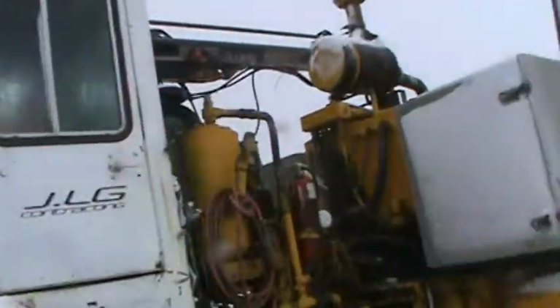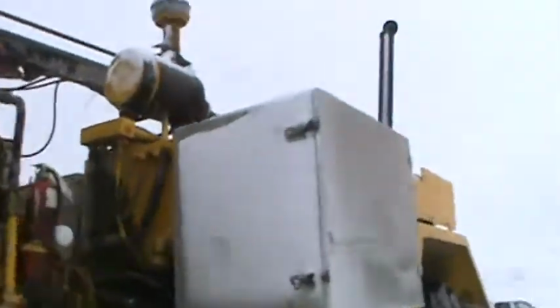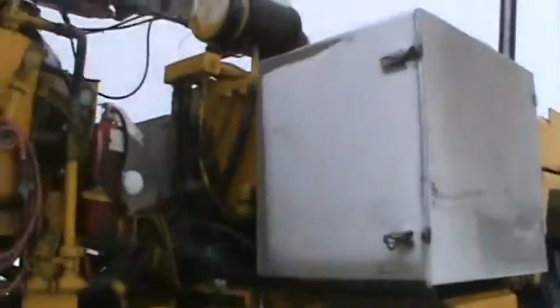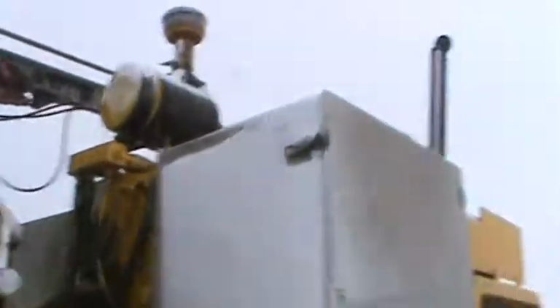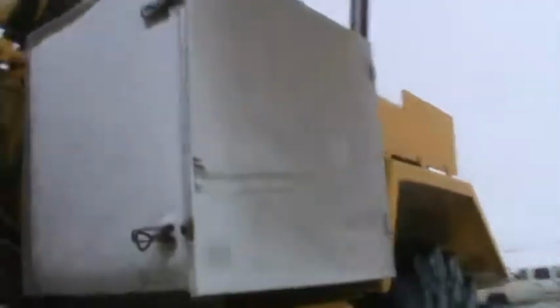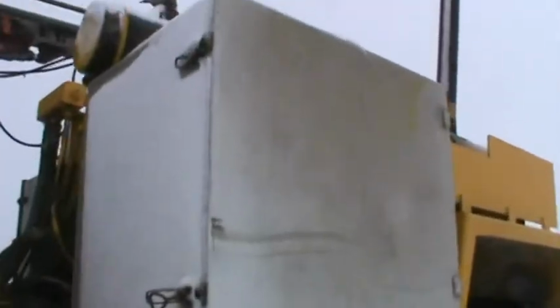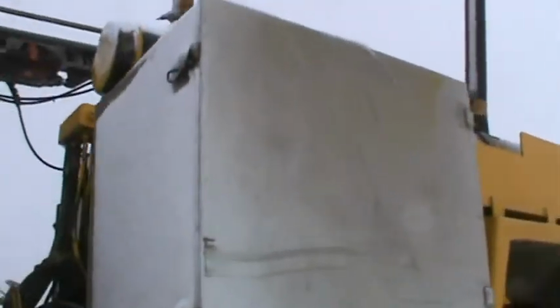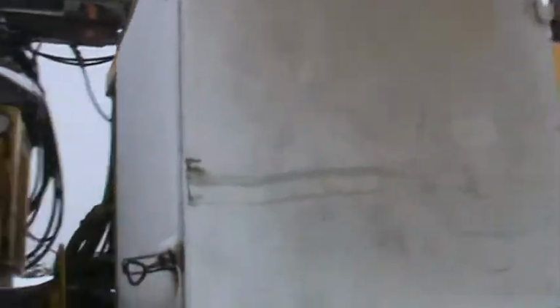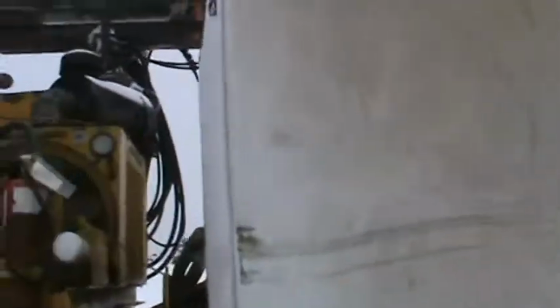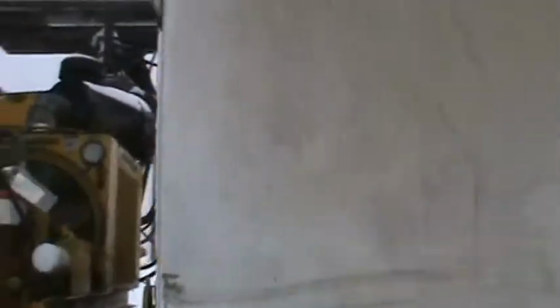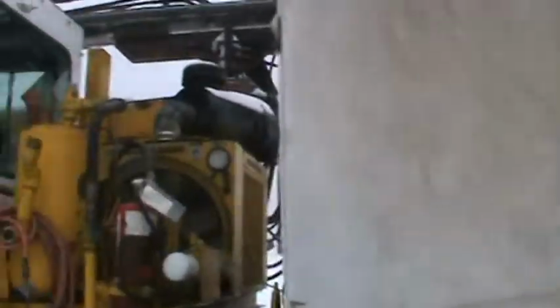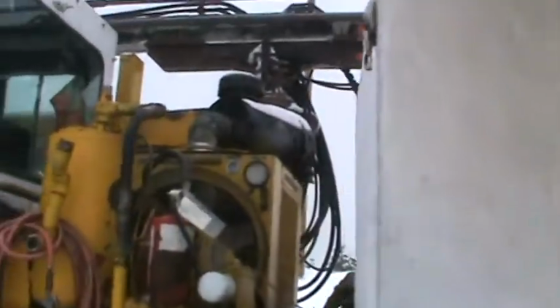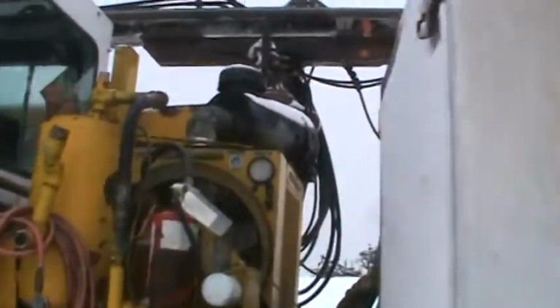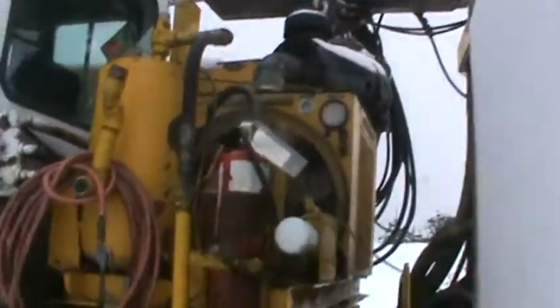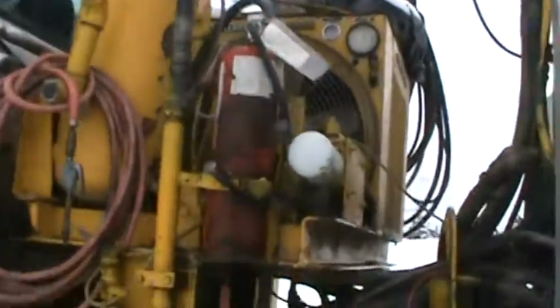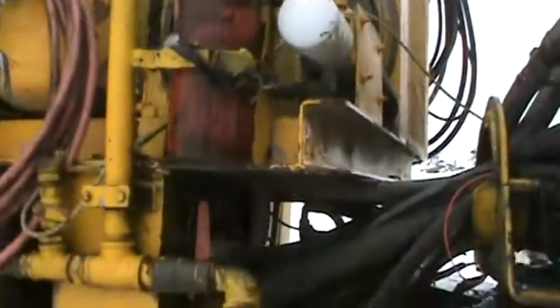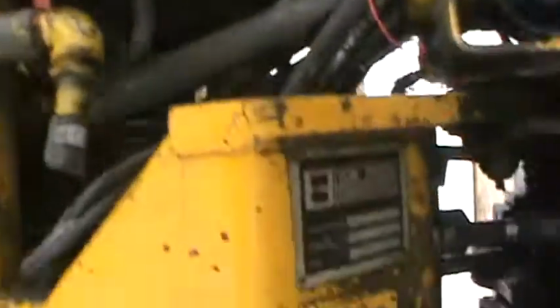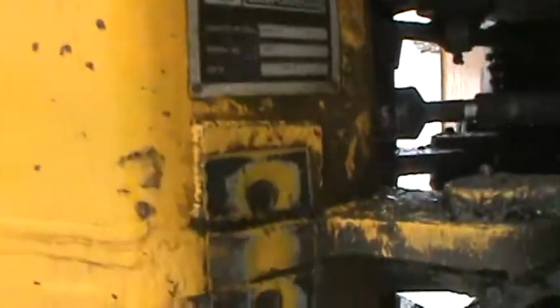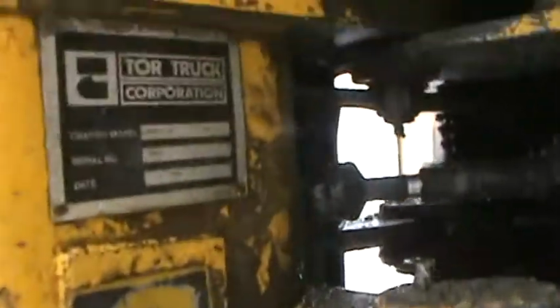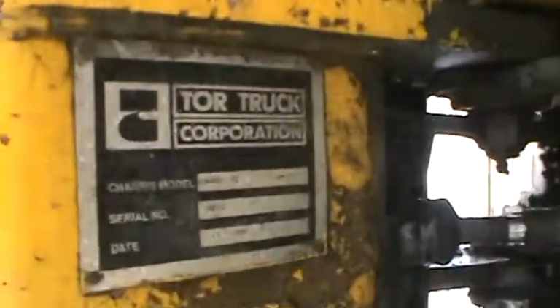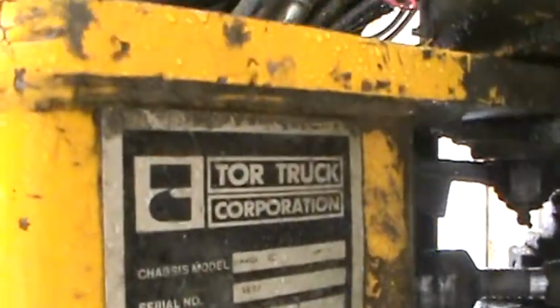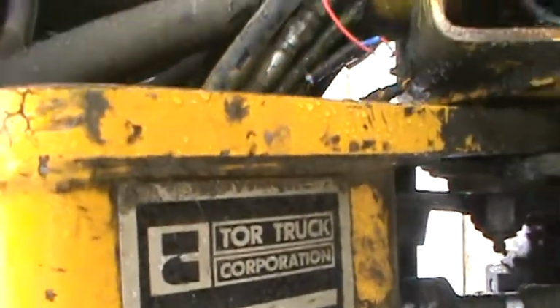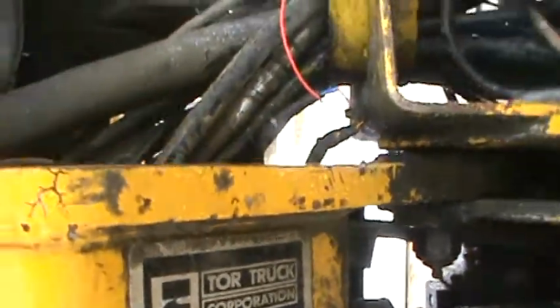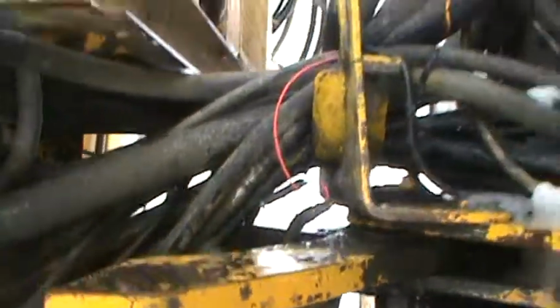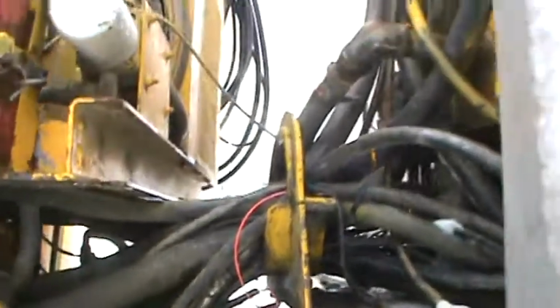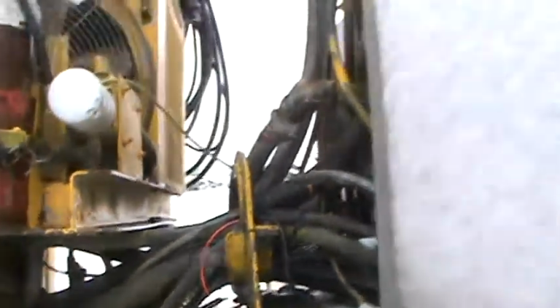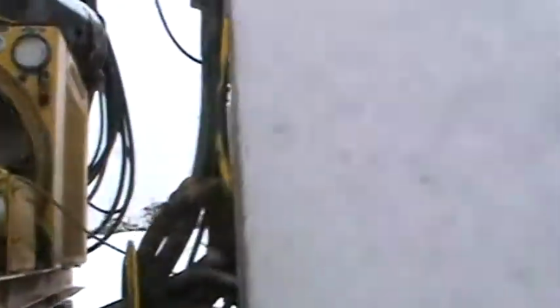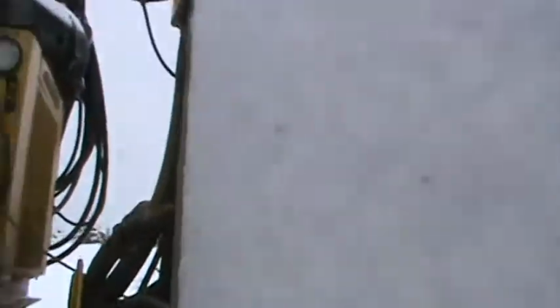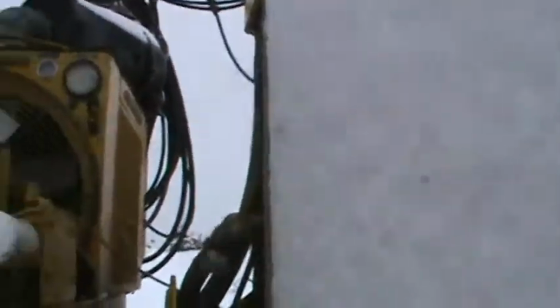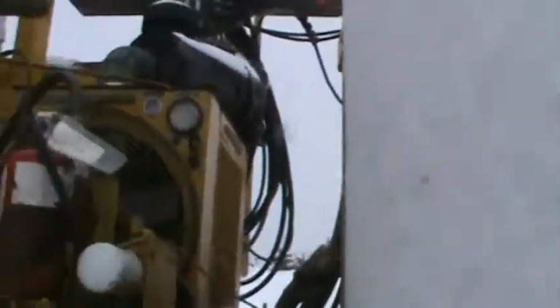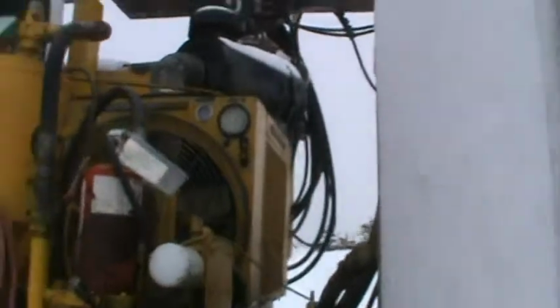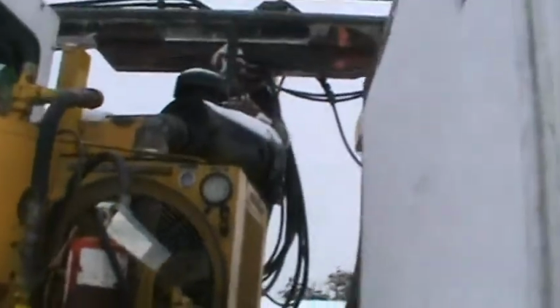Good looking unit. These ones here hold their value well, they don't make these anymore. 1988, it's Hortrum. Yeah, it's got Sullivan's compressor.